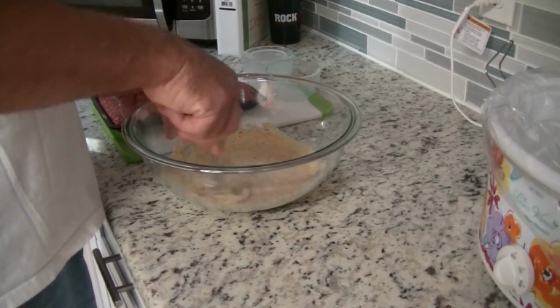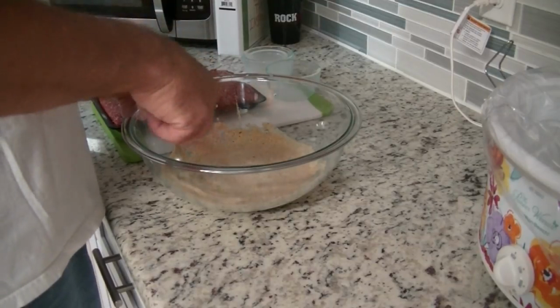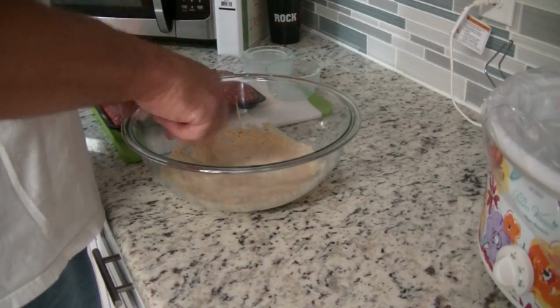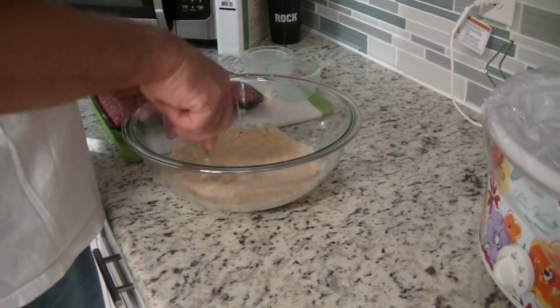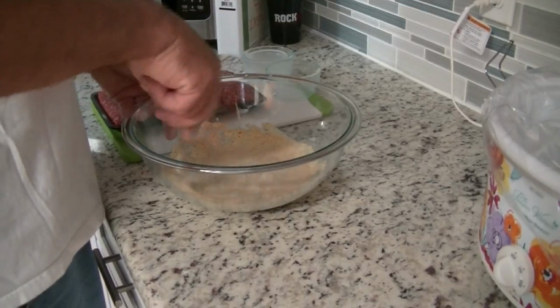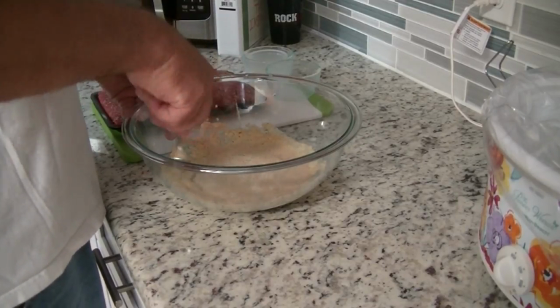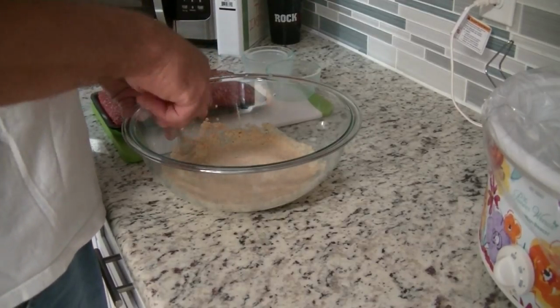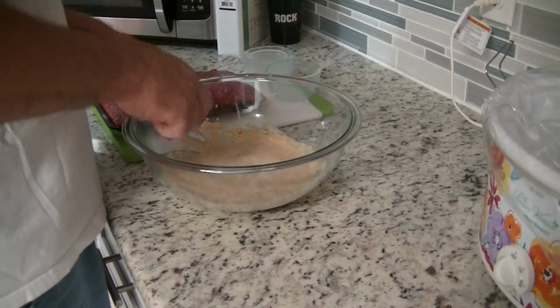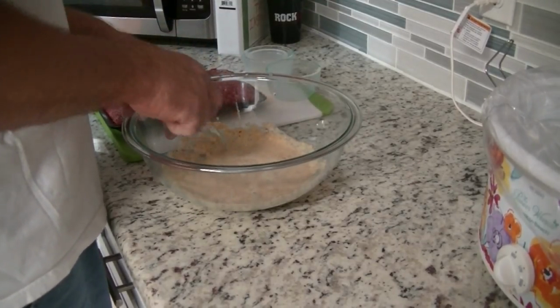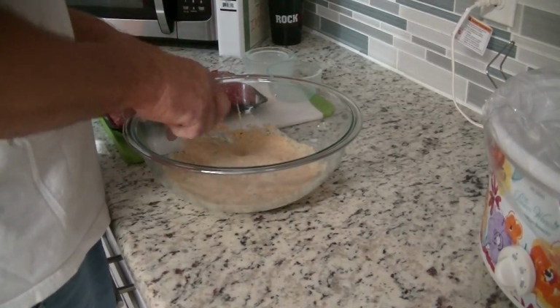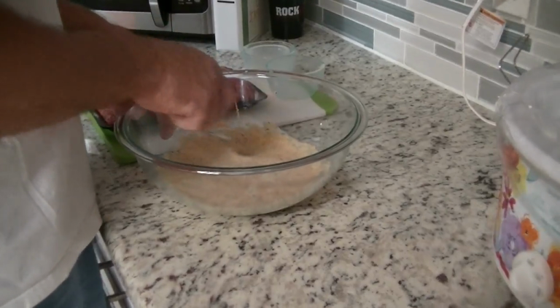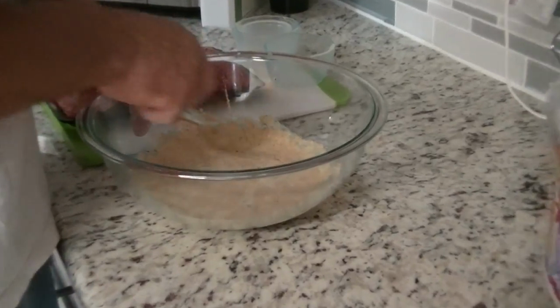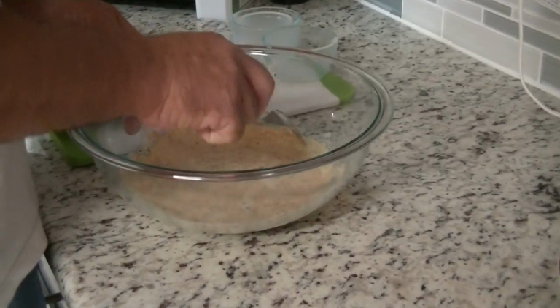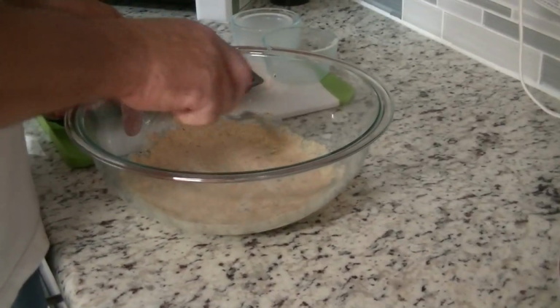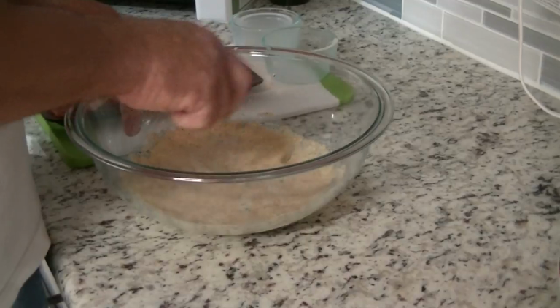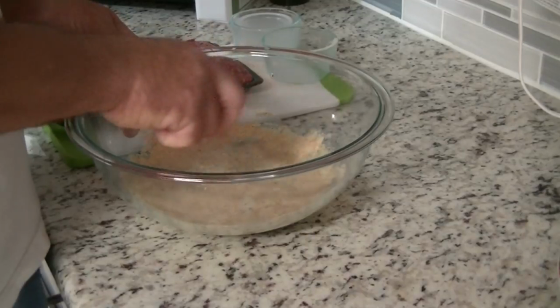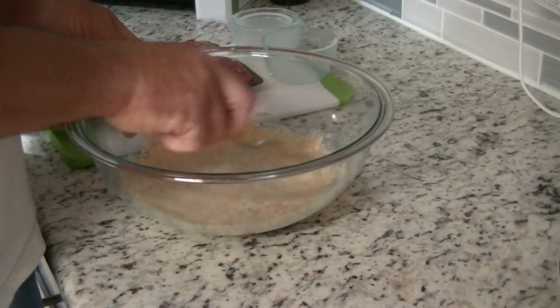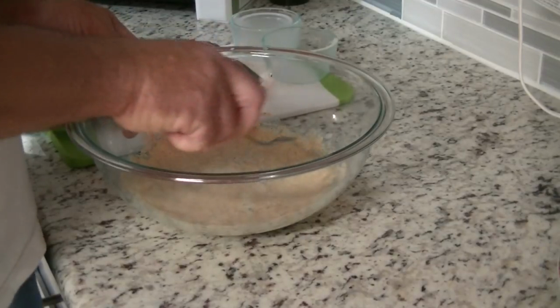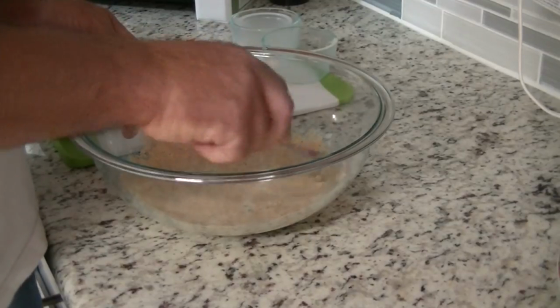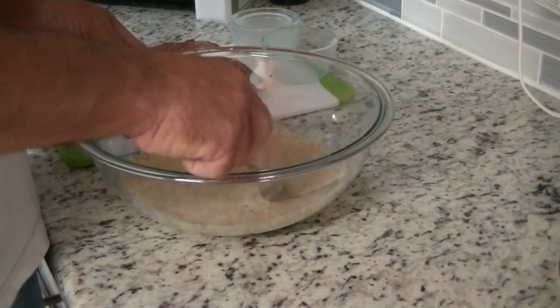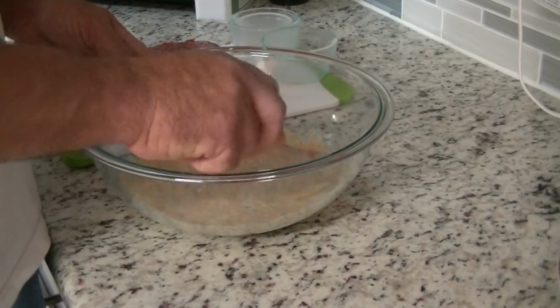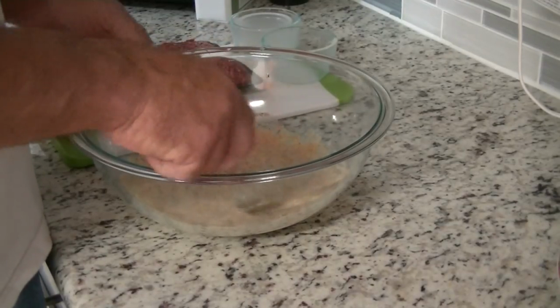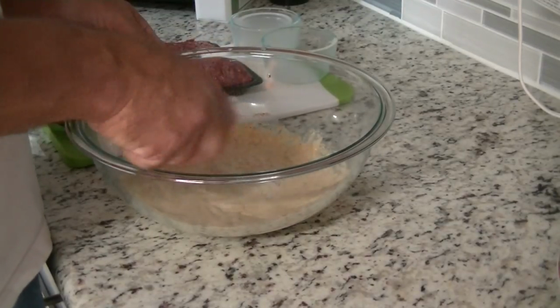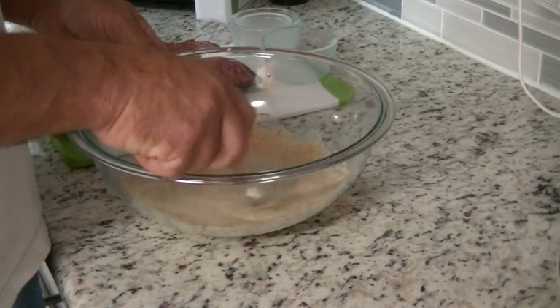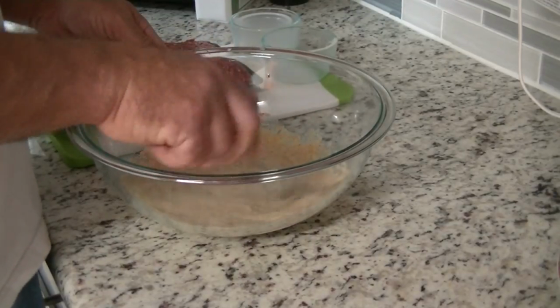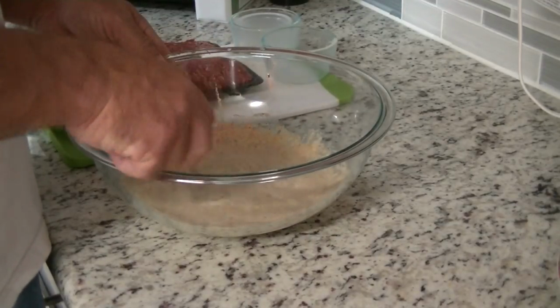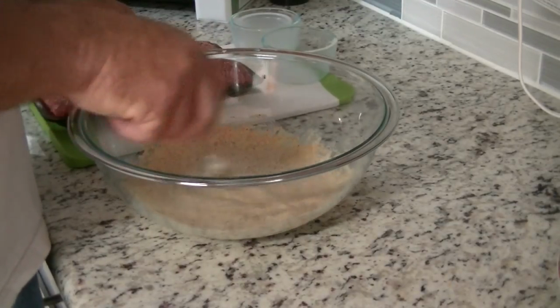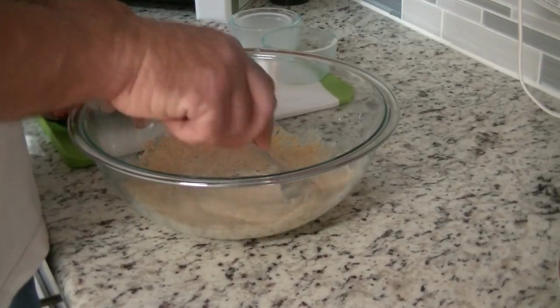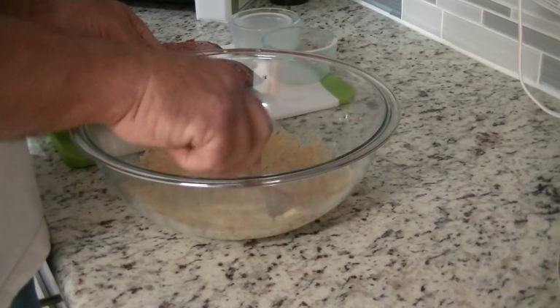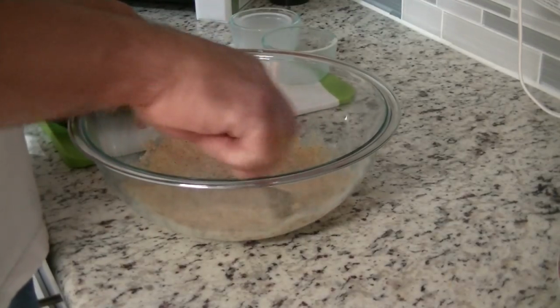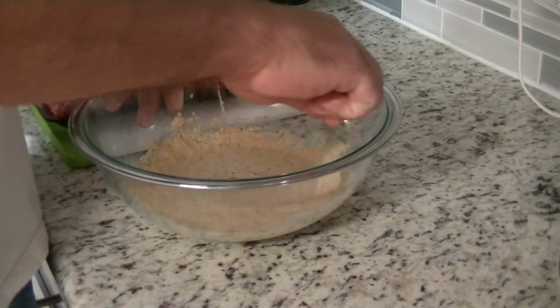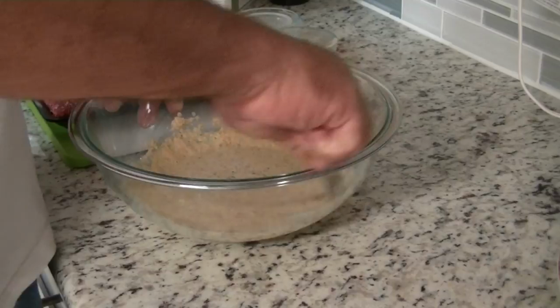You want to get that breadcrumb mixture — I'm going to zoom in so you can see it — mixed in really well. Then you'll add the meat. The recipe calls for one and a half pounds, but we're going to be using two.